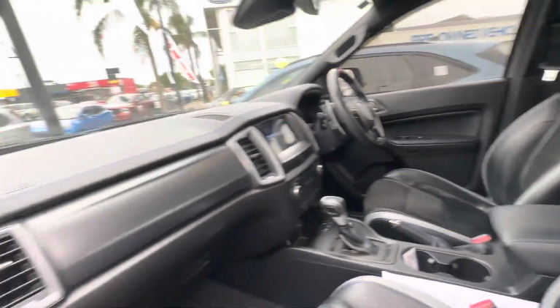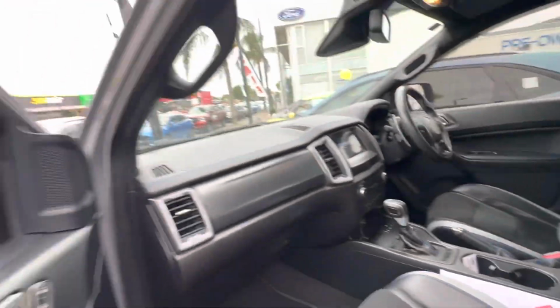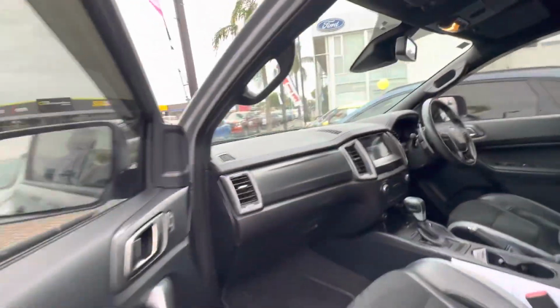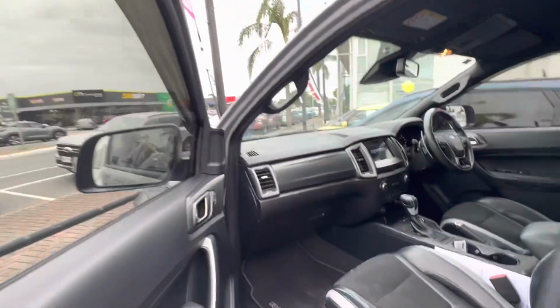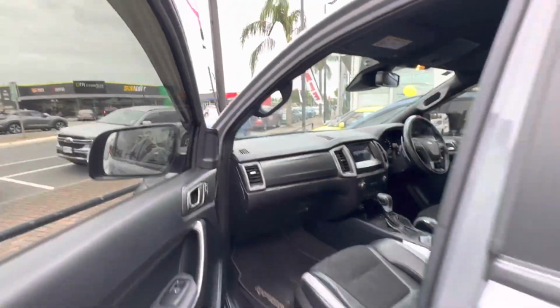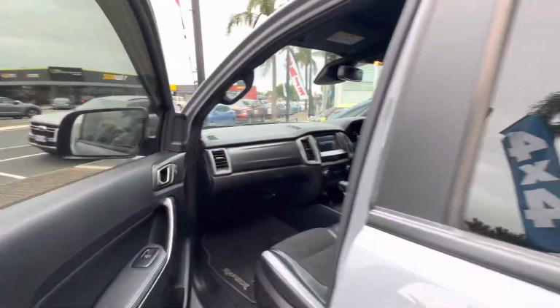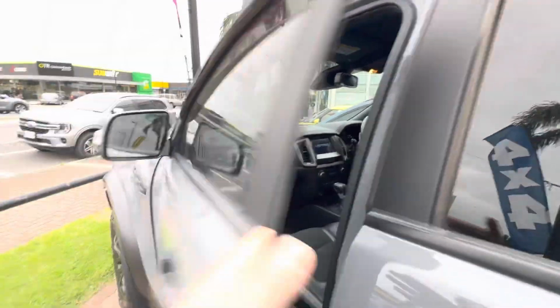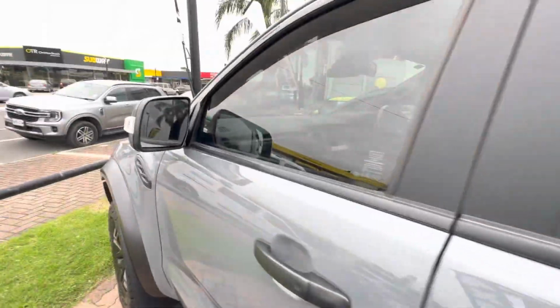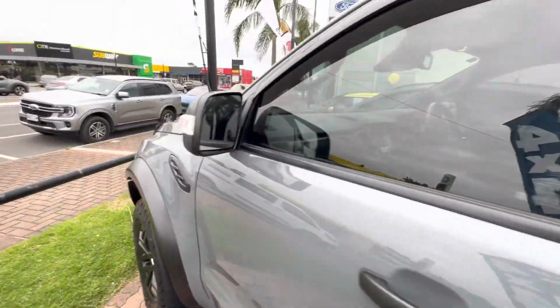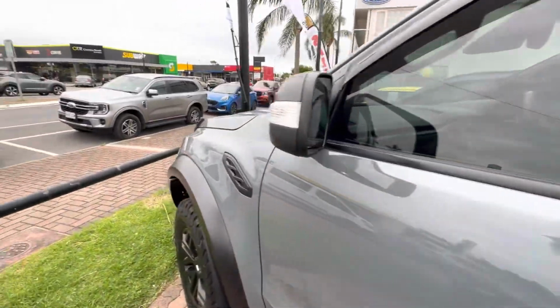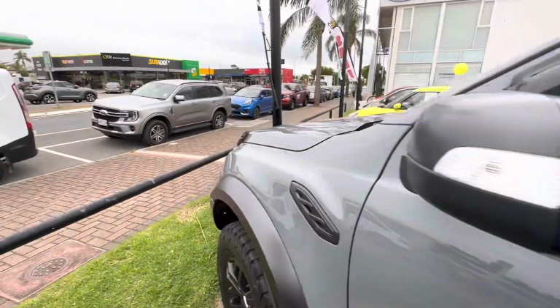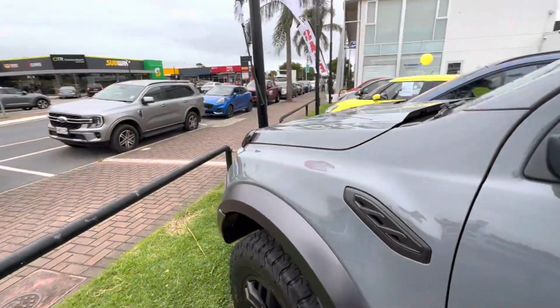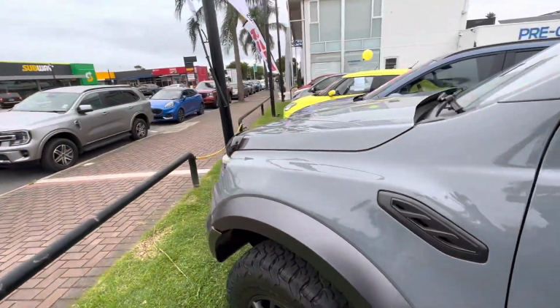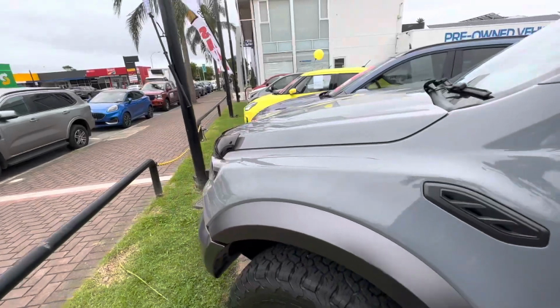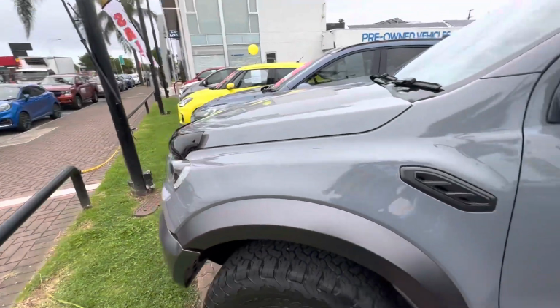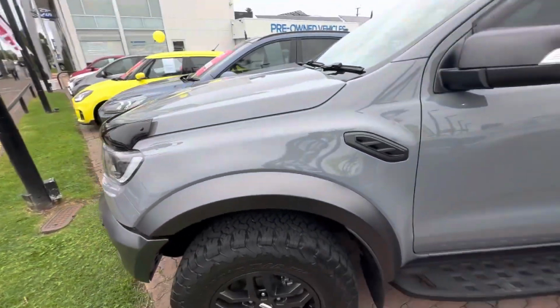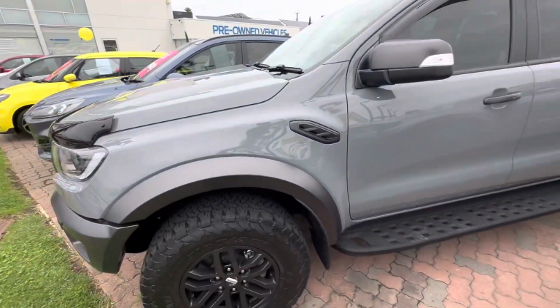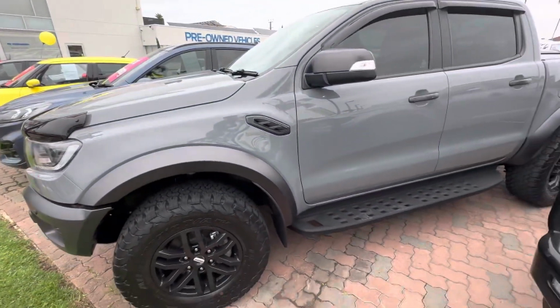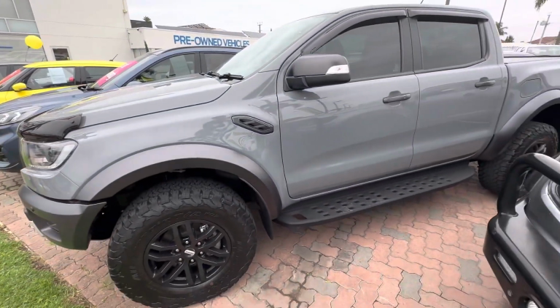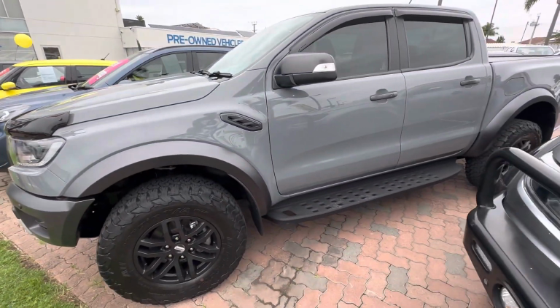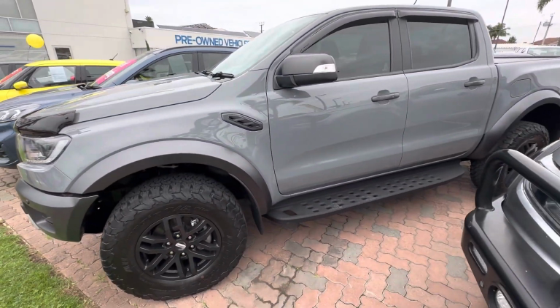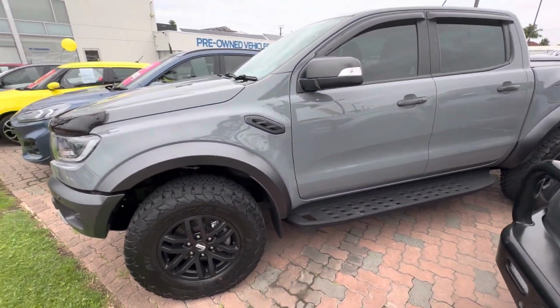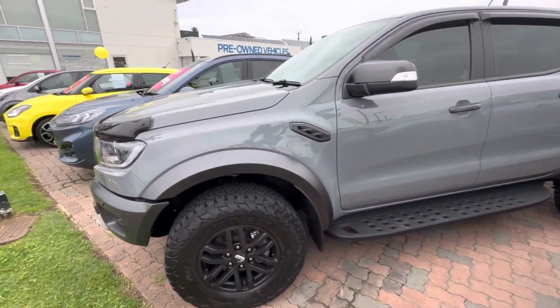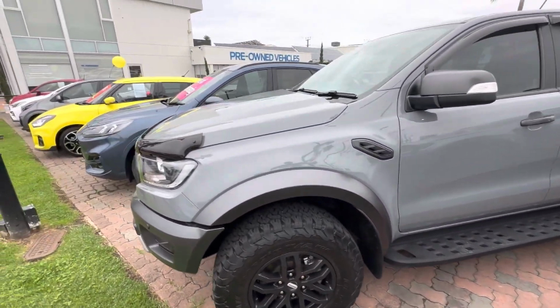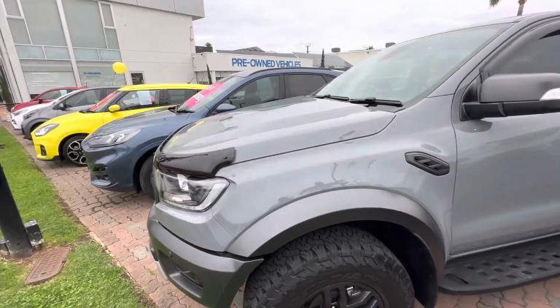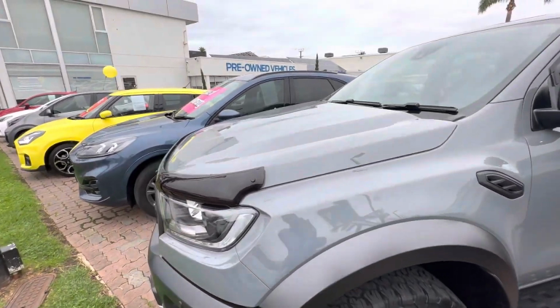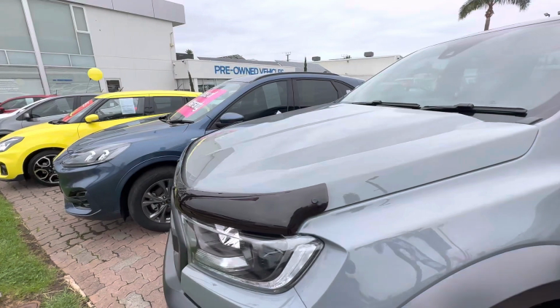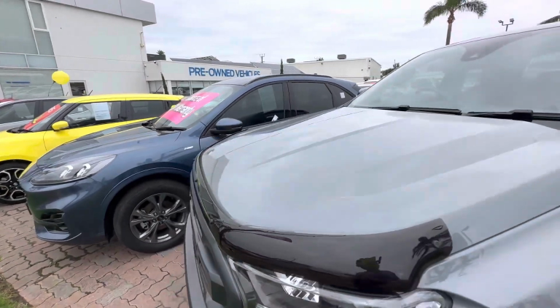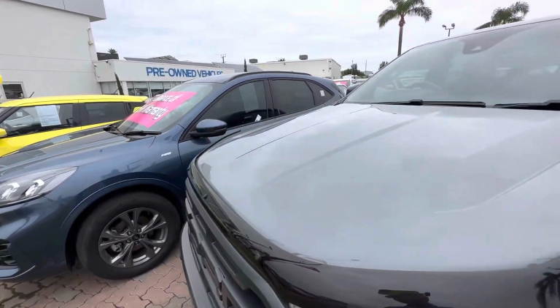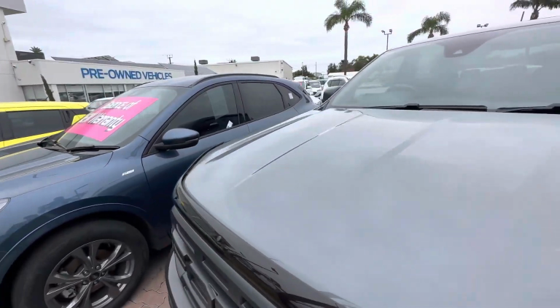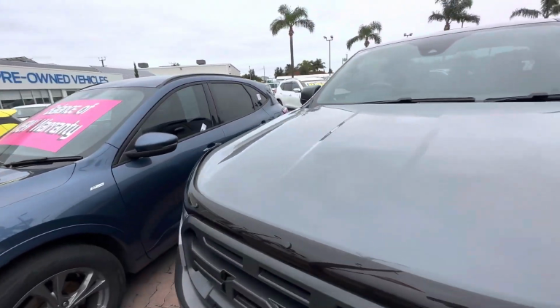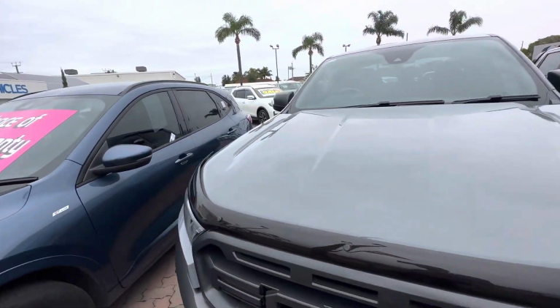So two litre turbo diesel, 10 speed automatic, great for off-road. Got the full Fox shocks and suspension, everything like that. So these ones are some of the most capable cars off-road.